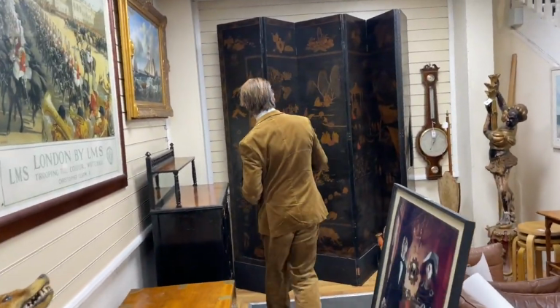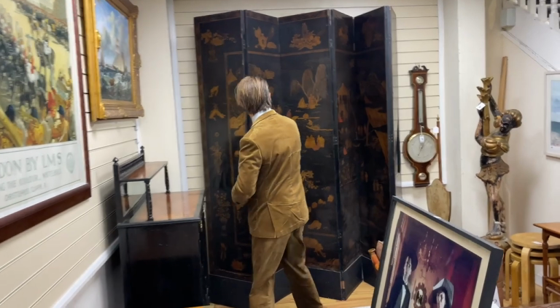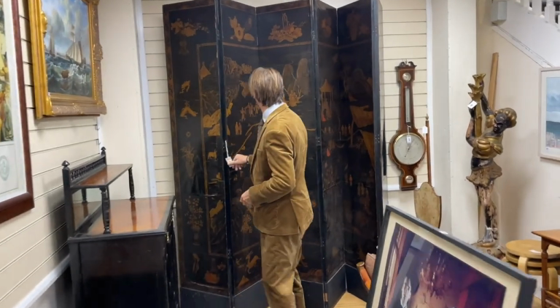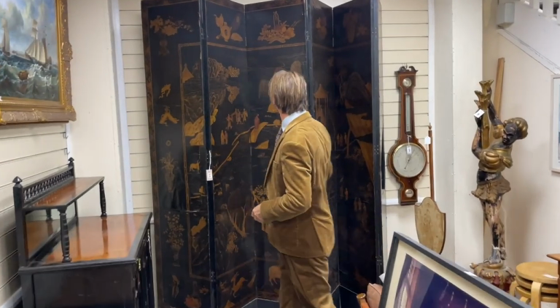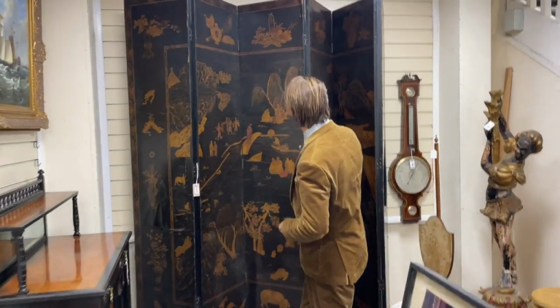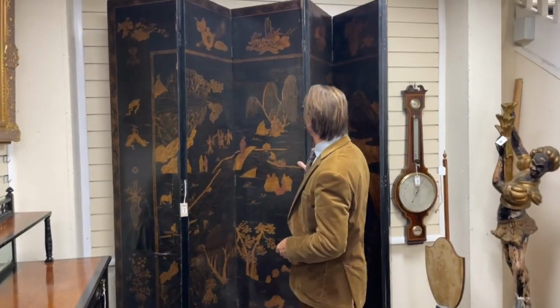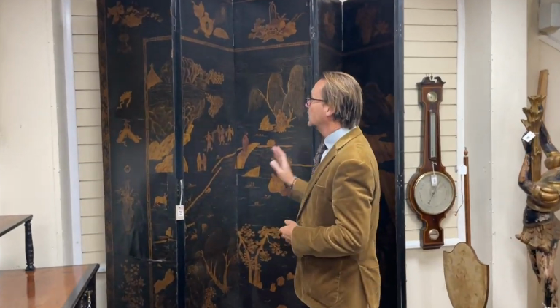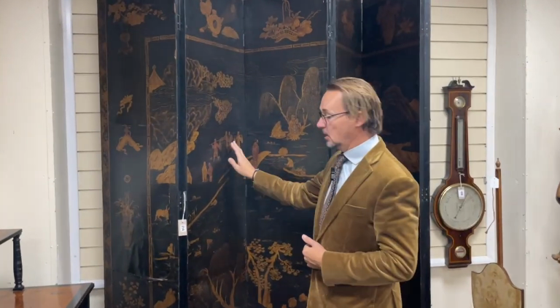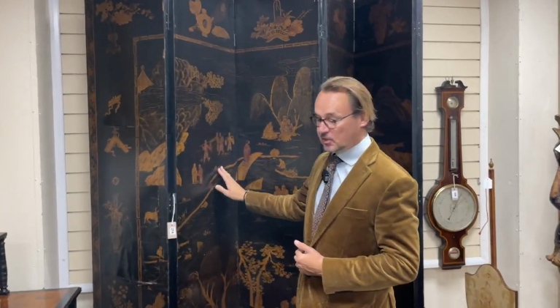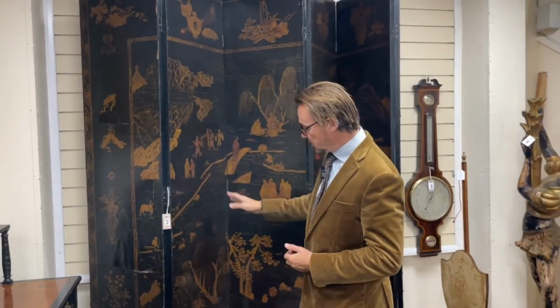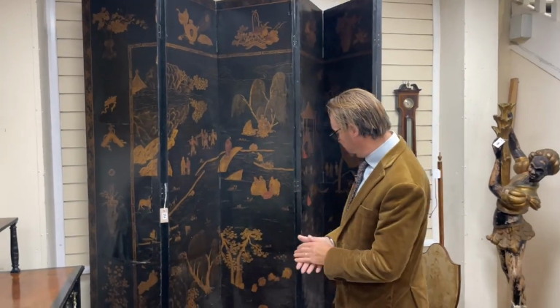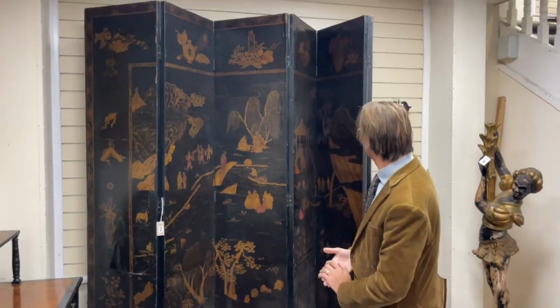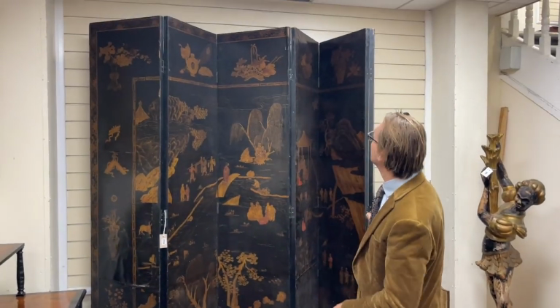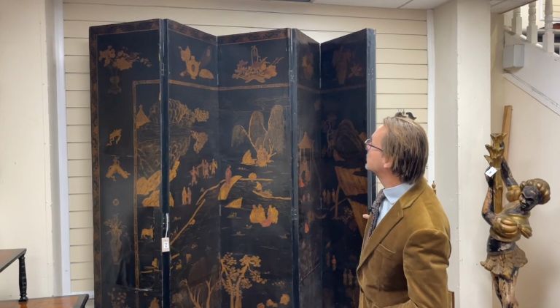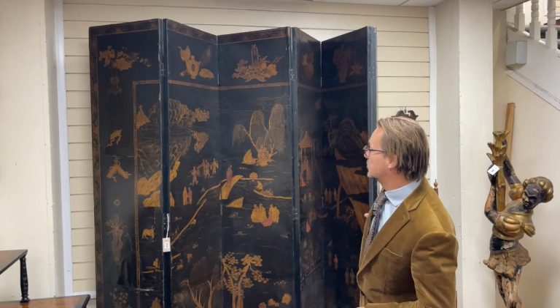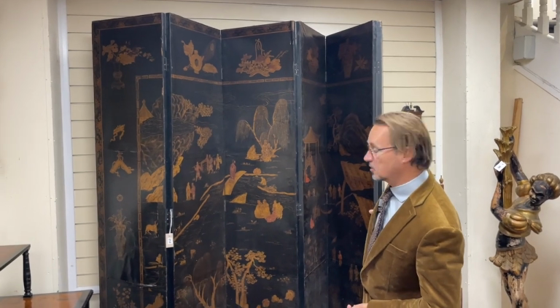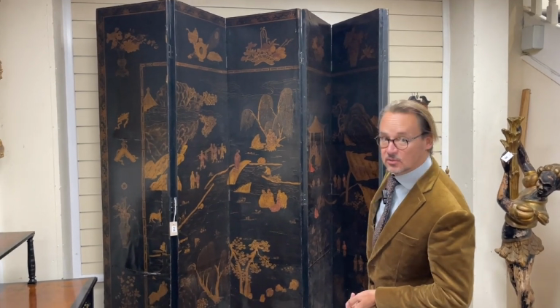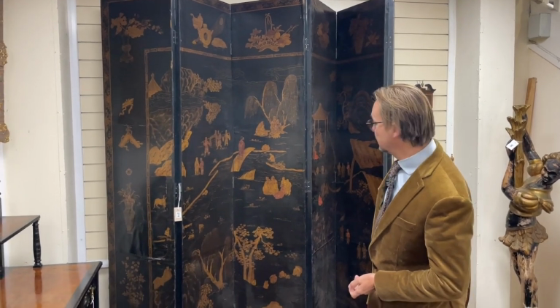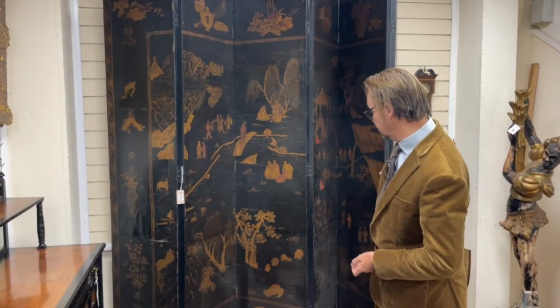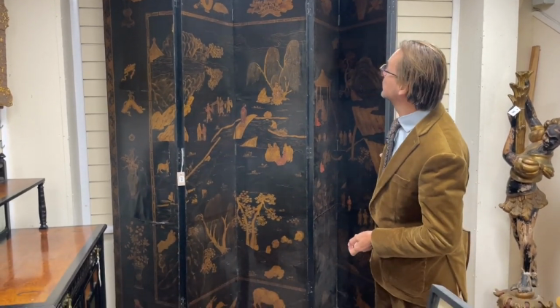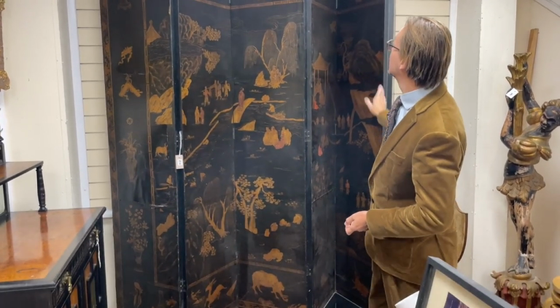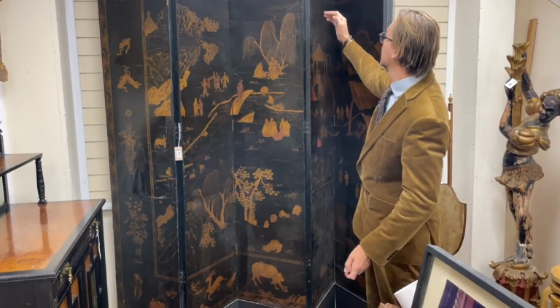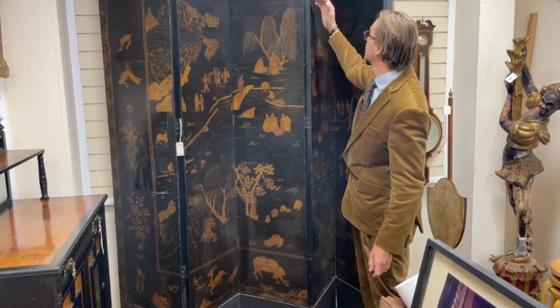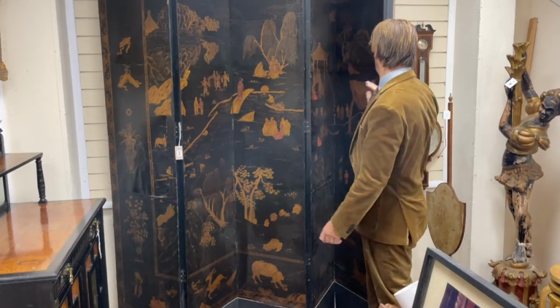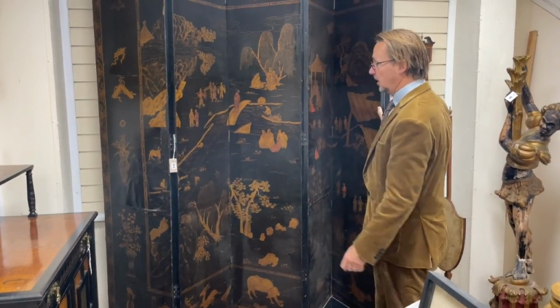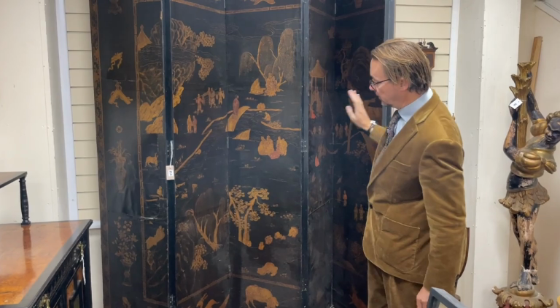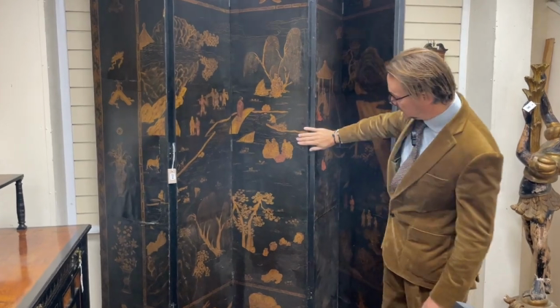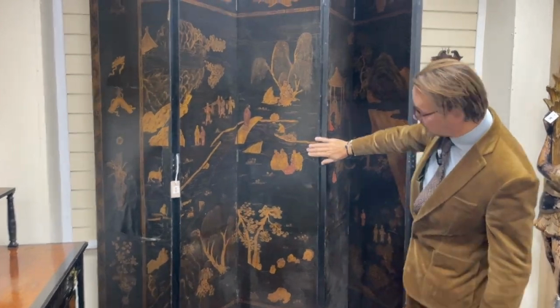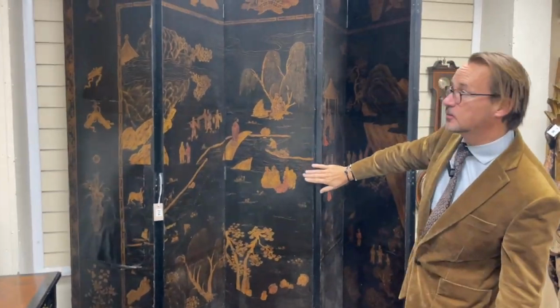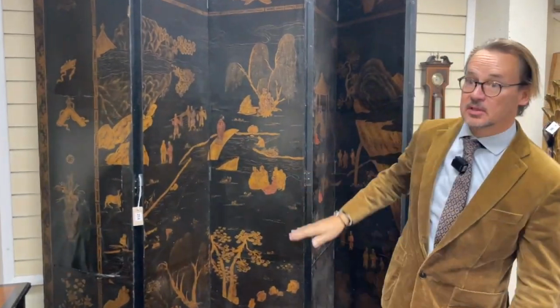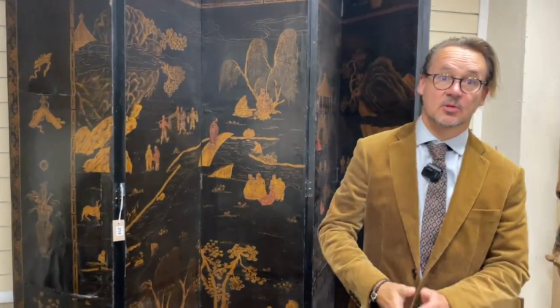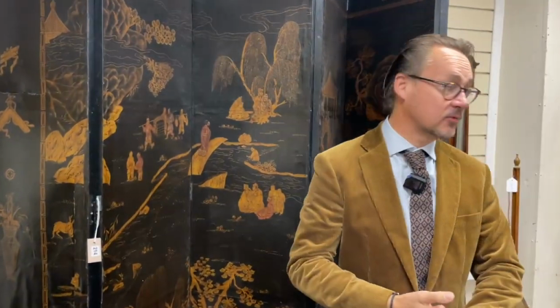Lot 214 — these chinoiserie screens, dressing screens or room dividers. It's got good height, hasn't it. Nice screen if a screen is what you're after.